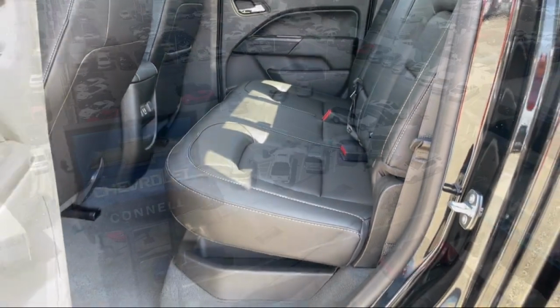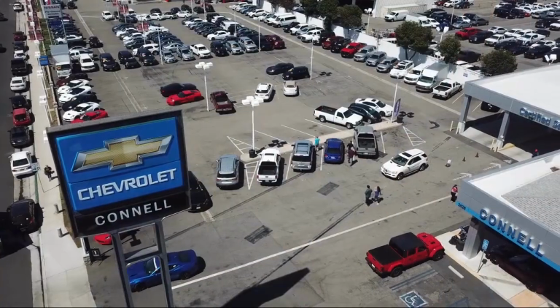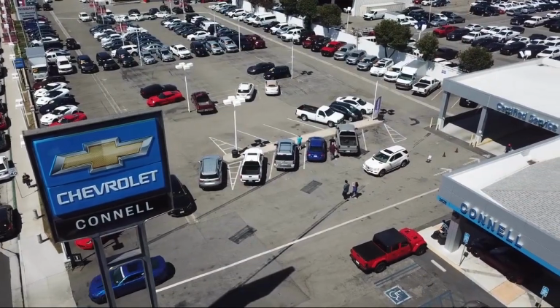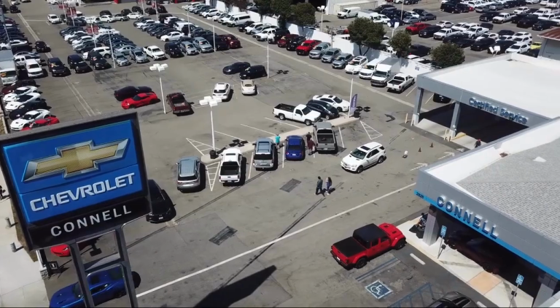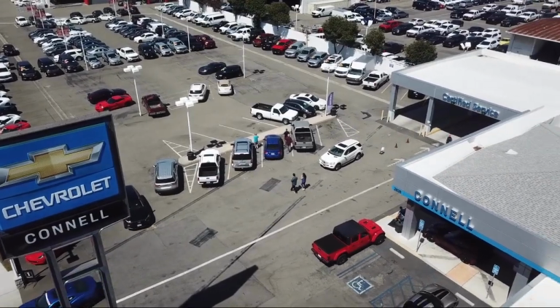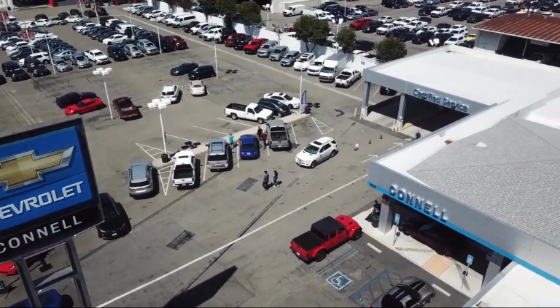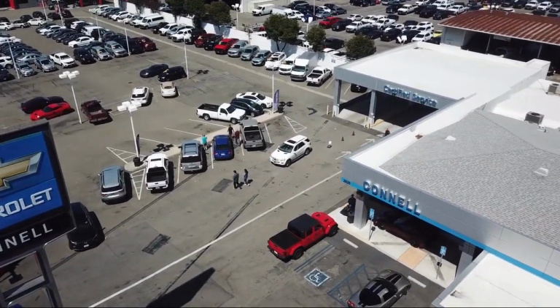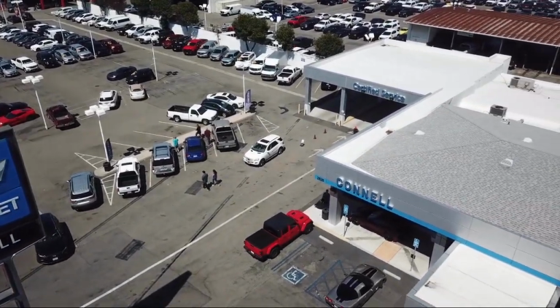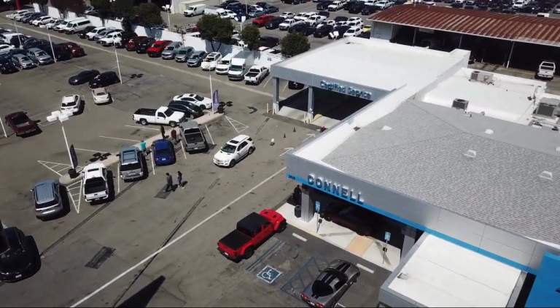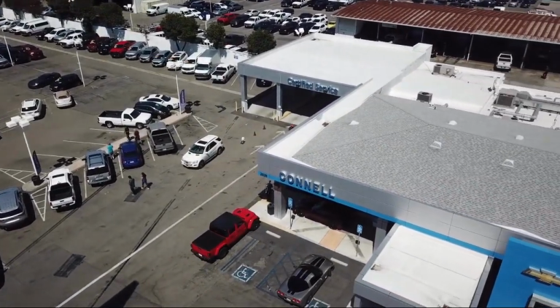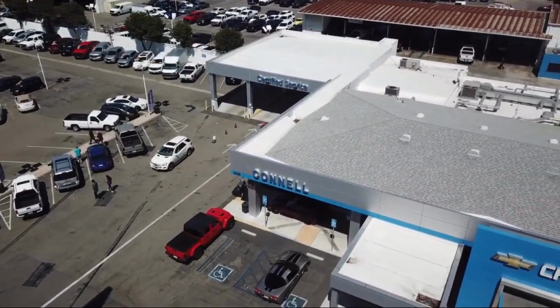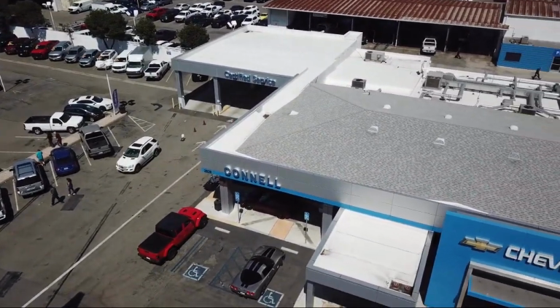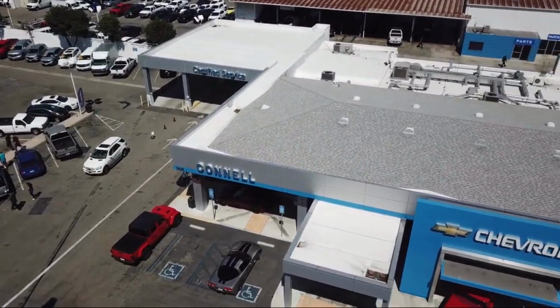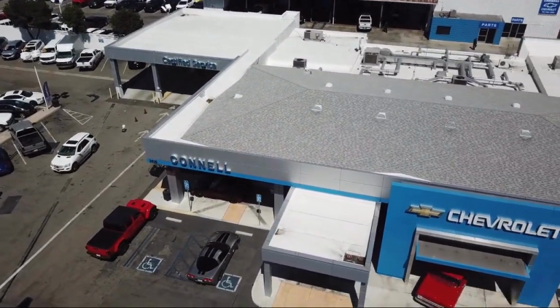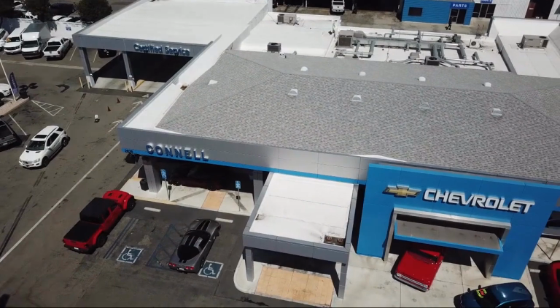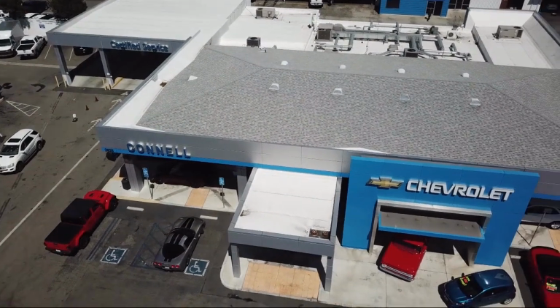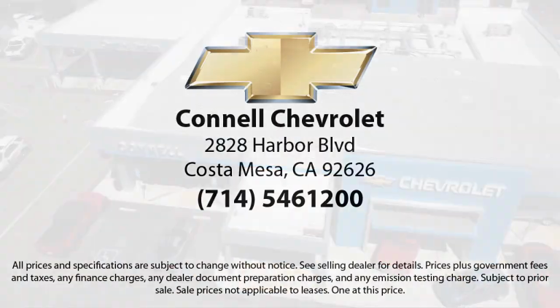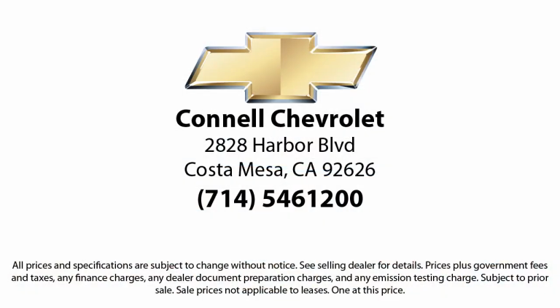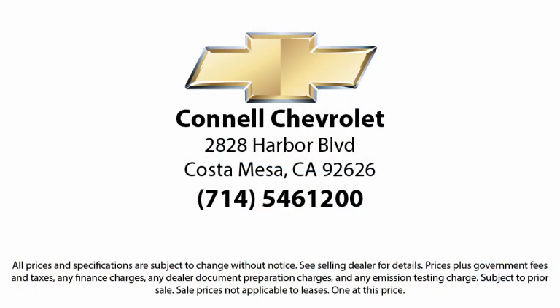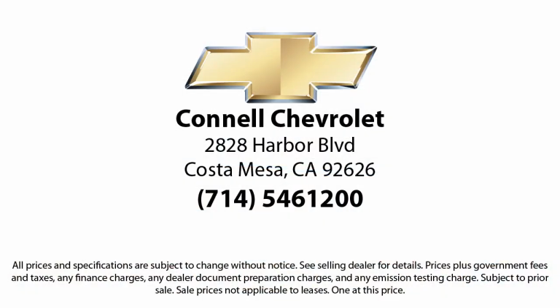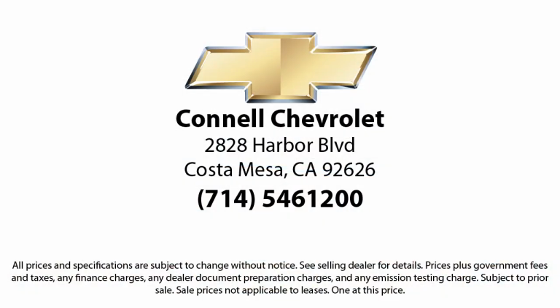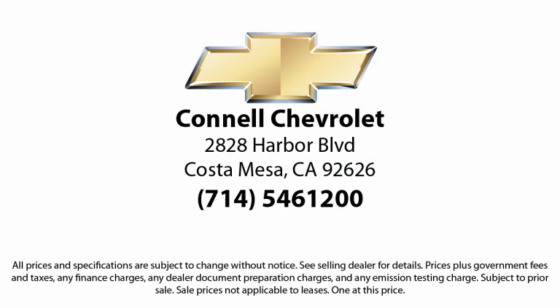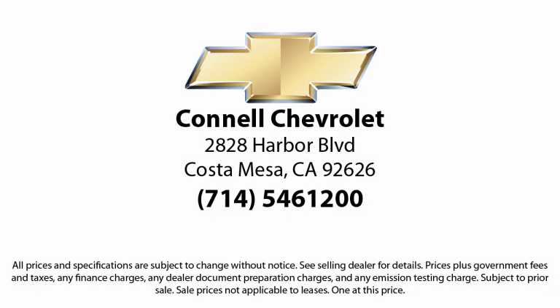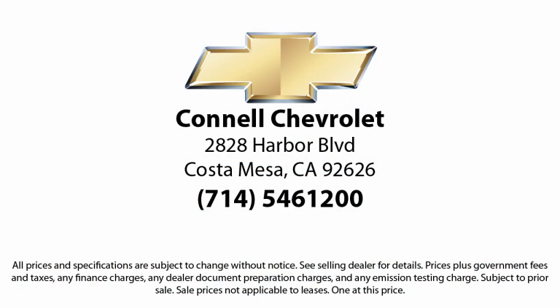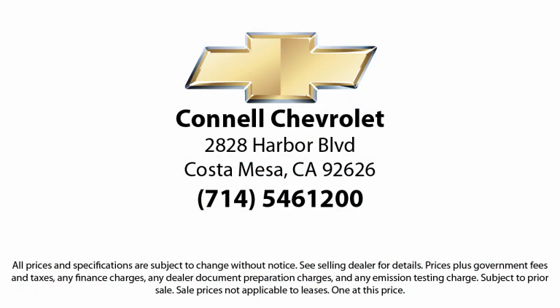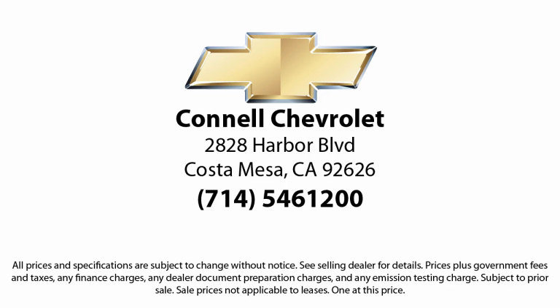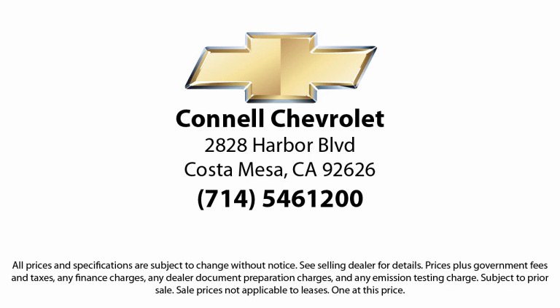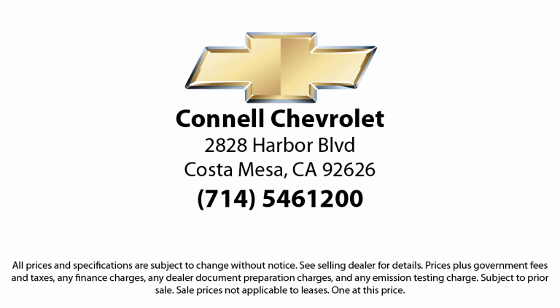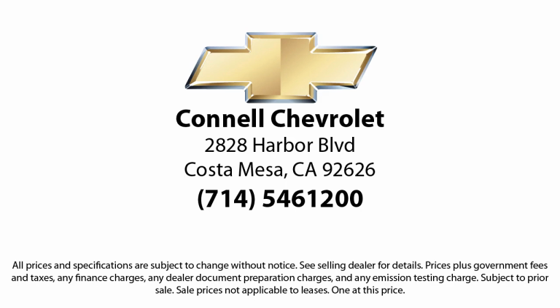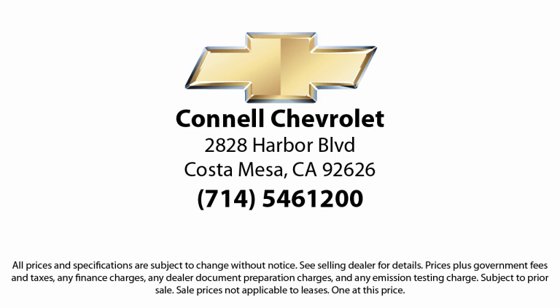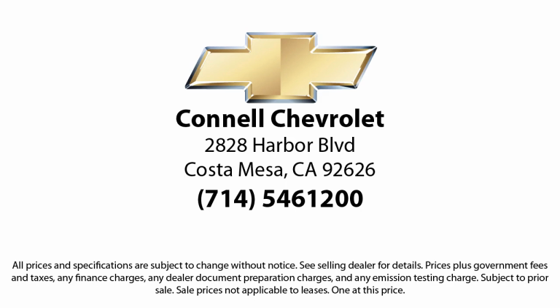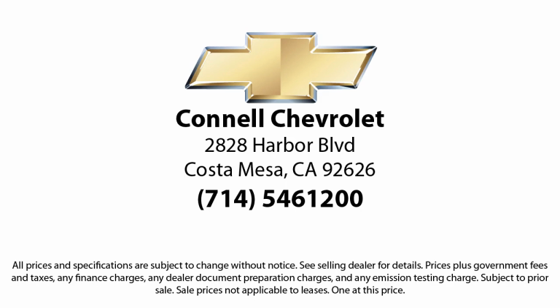And with hundreds of reviews giving us a 4.5 star rating, we think we're doing just that. So come see us today on our massive lot with over six acres of Chevrolets. Connell Chevrolet is located at 2828 Harbor Boulevard in Costa Mesa.